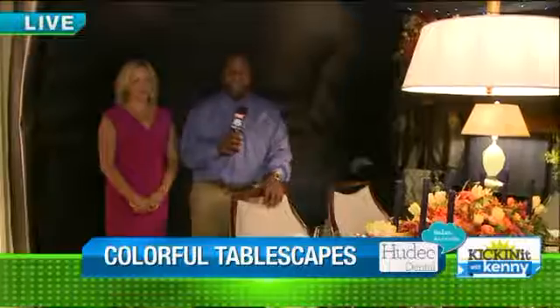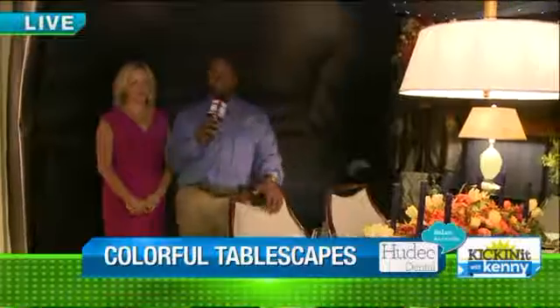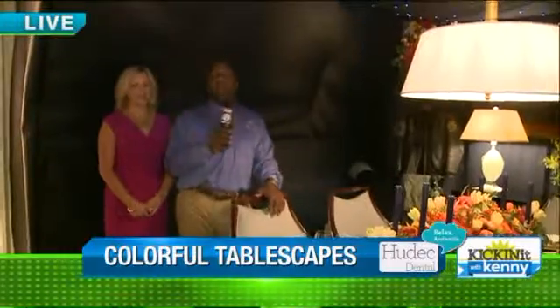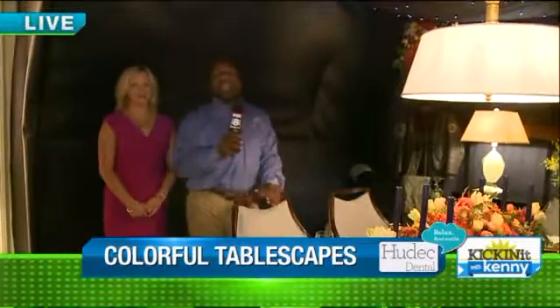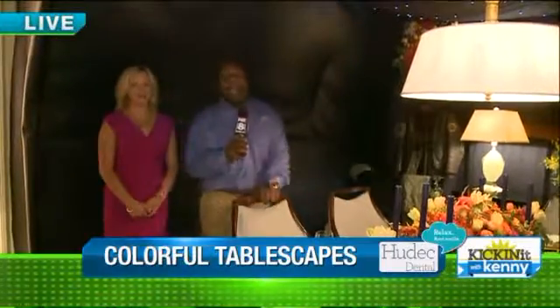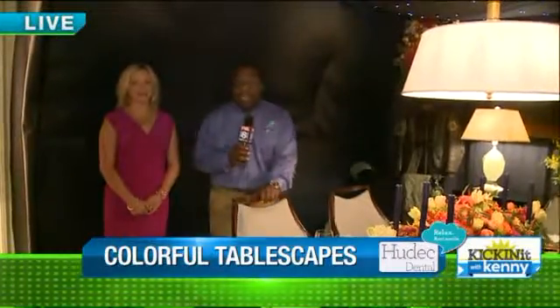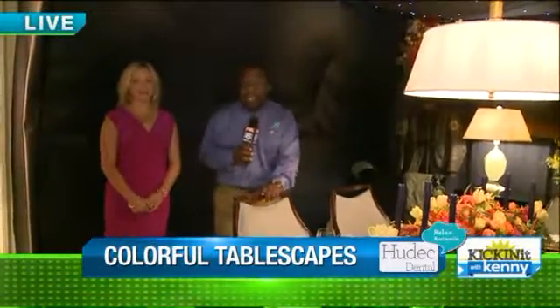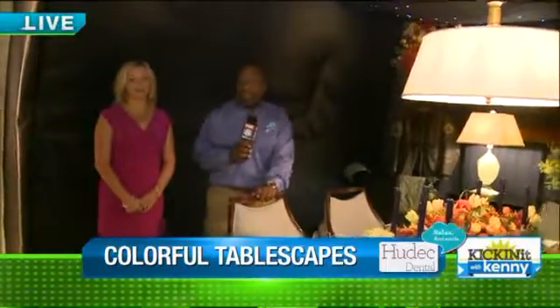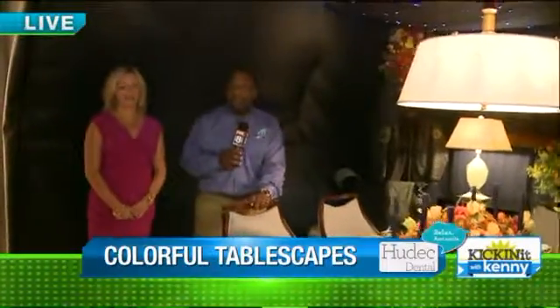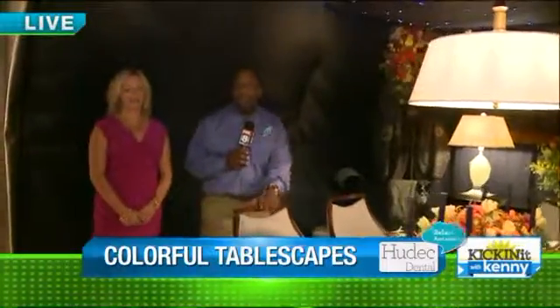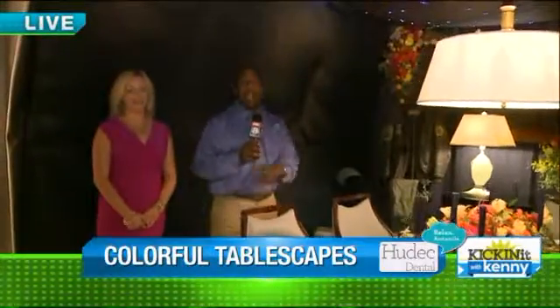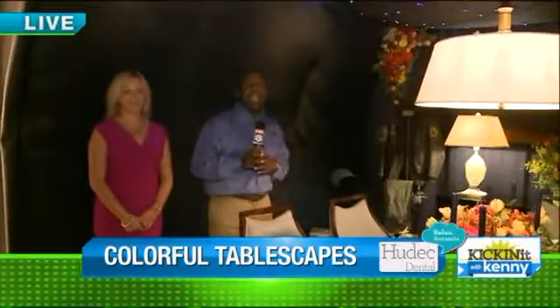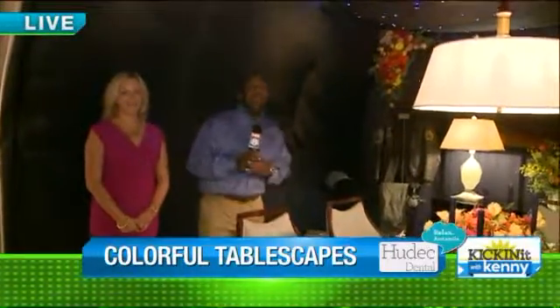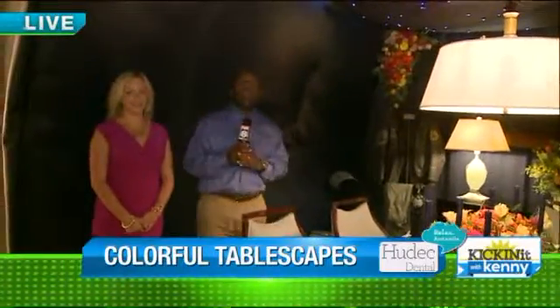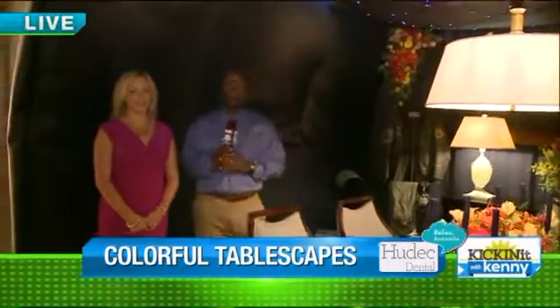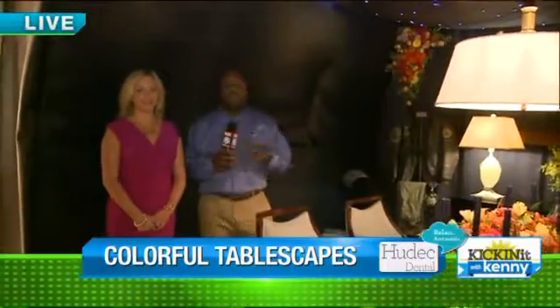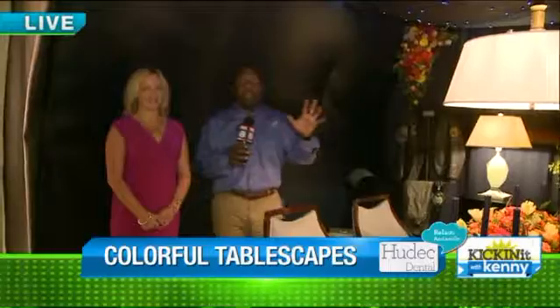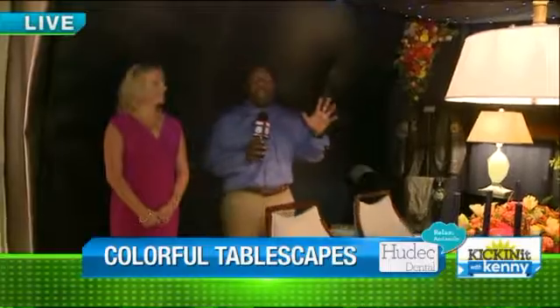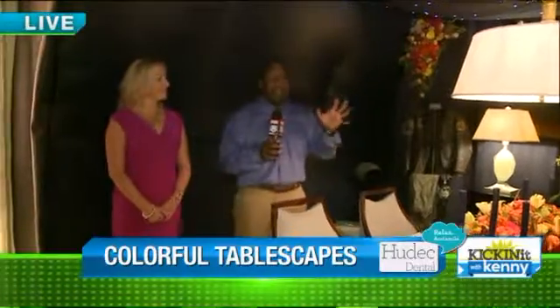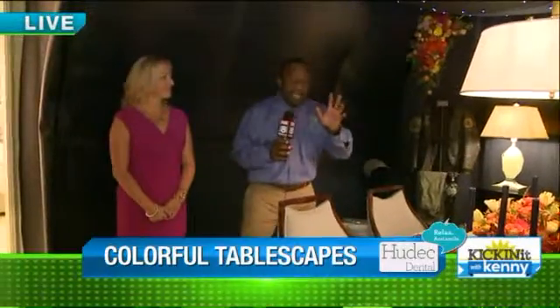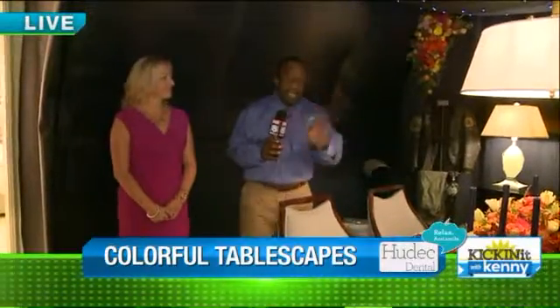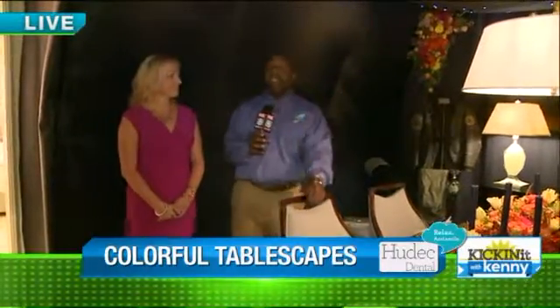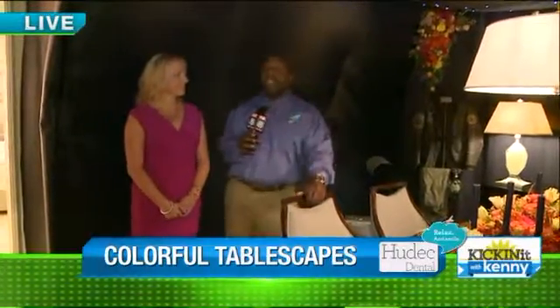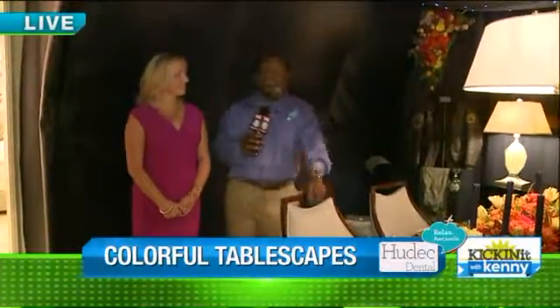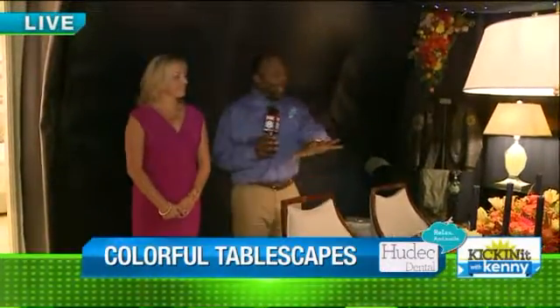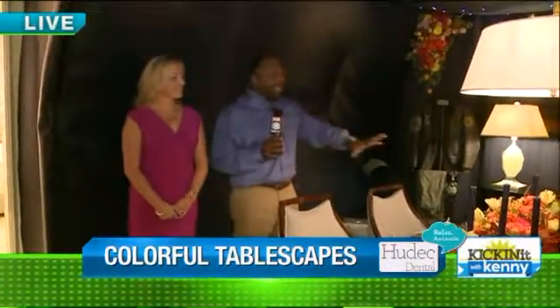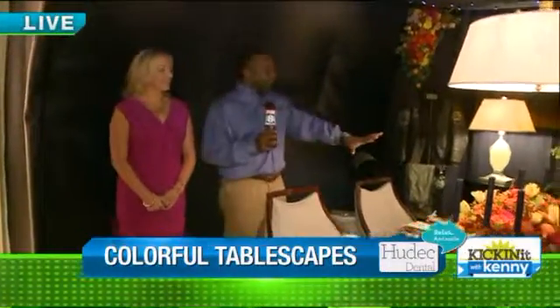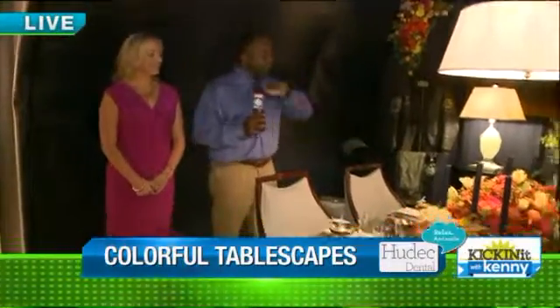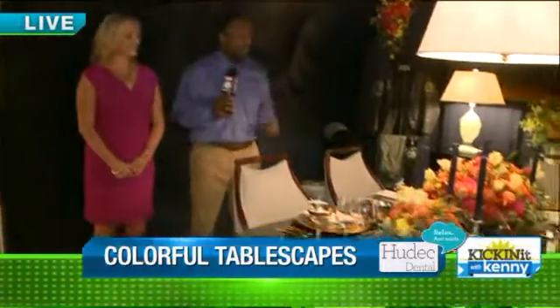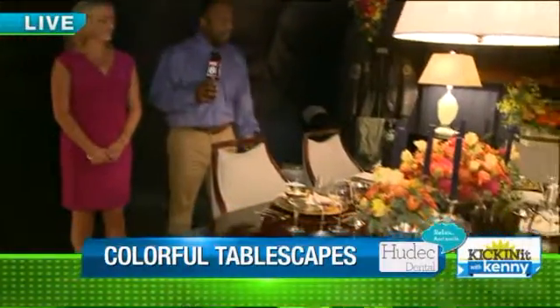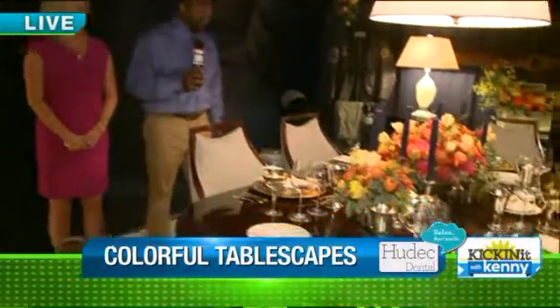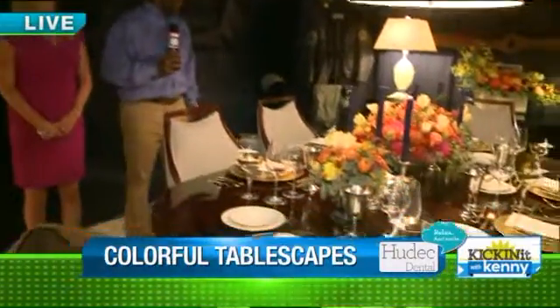Good morning, everyone. We are at the Ohio Design Center in Beachwood, Ohio, and they have a really awesome event. I love showcasing this thing. It's called Entertaining by Design, and tablescapes are a major part of it.